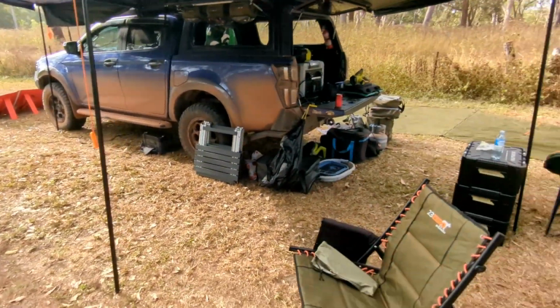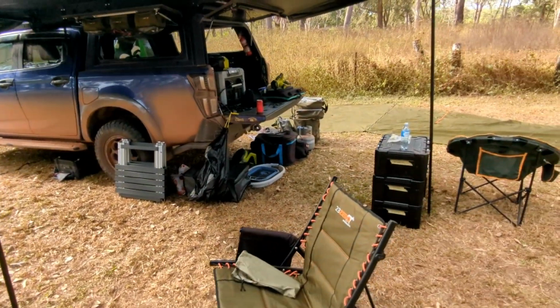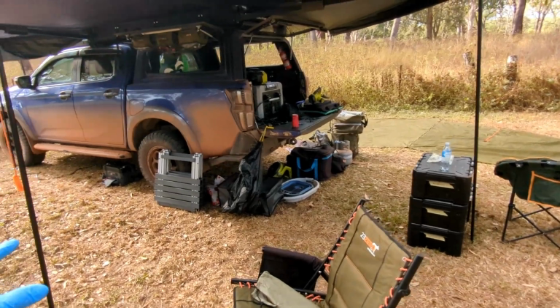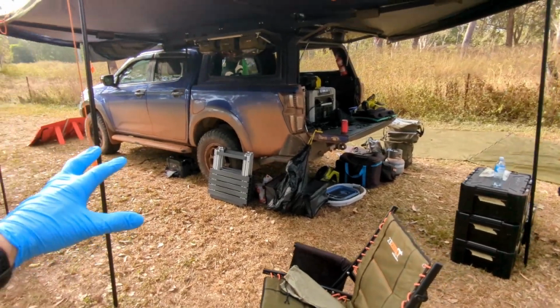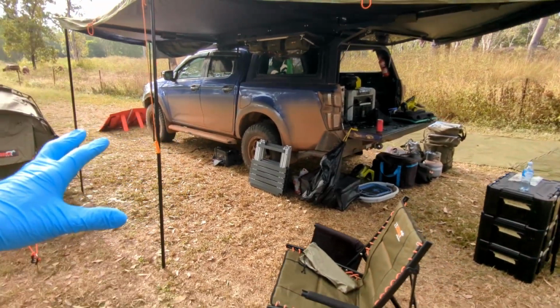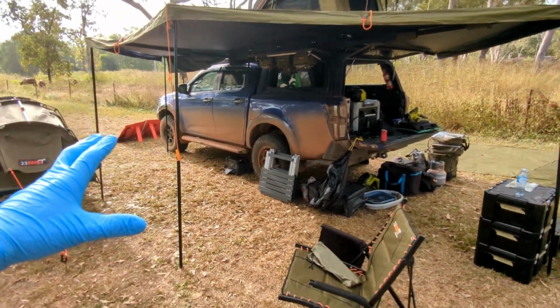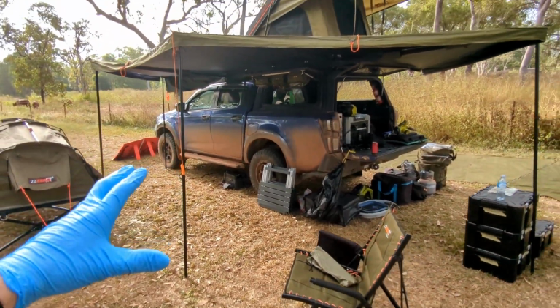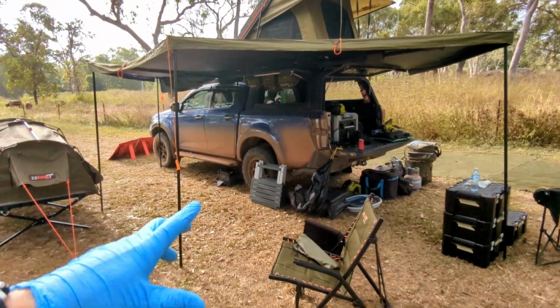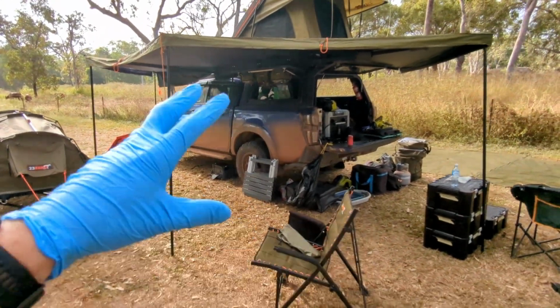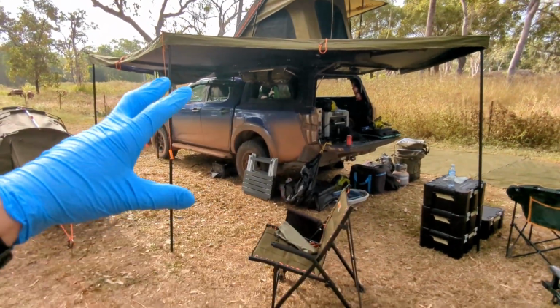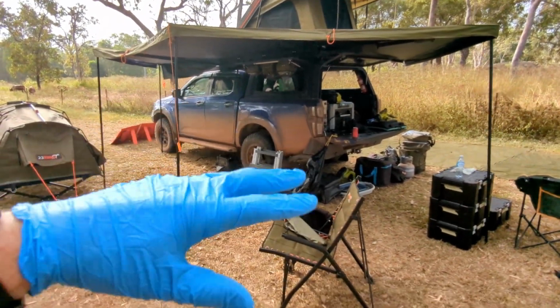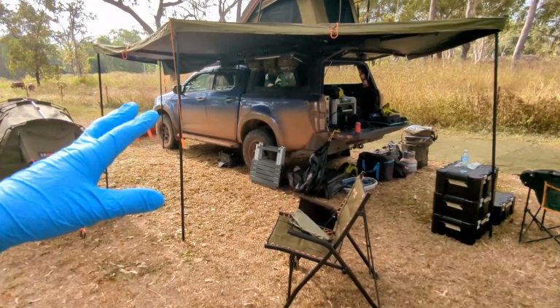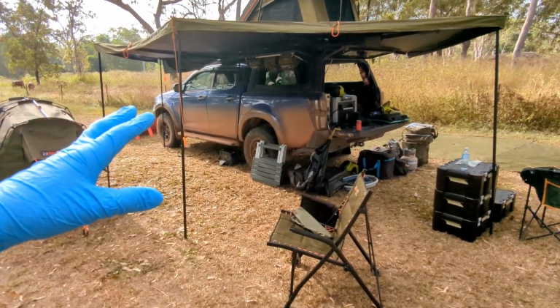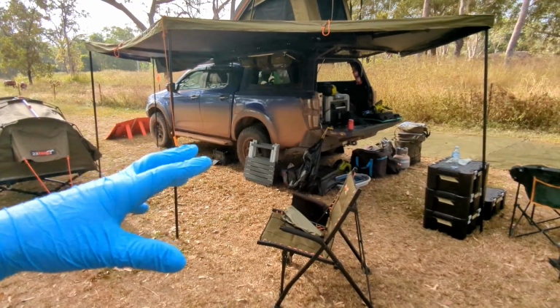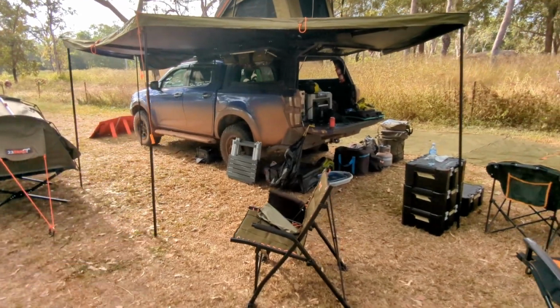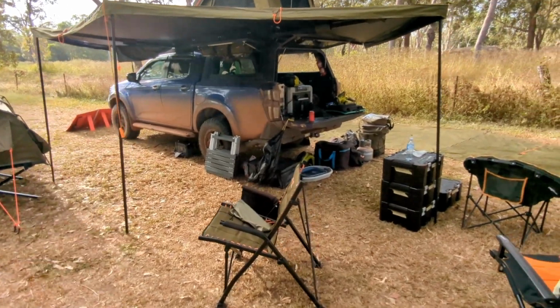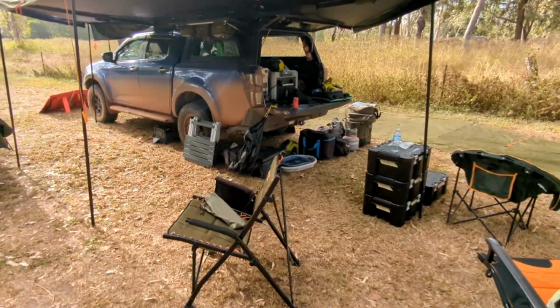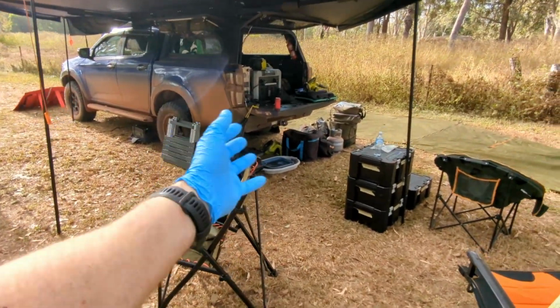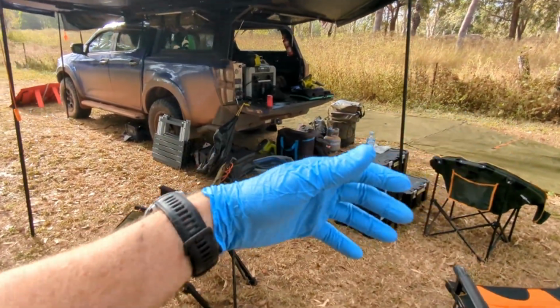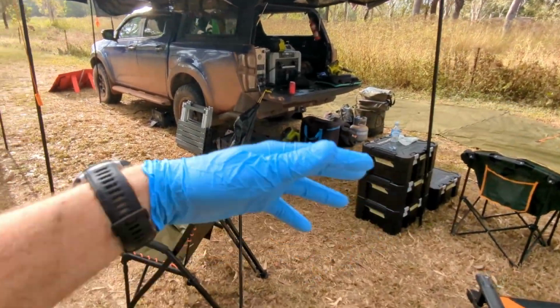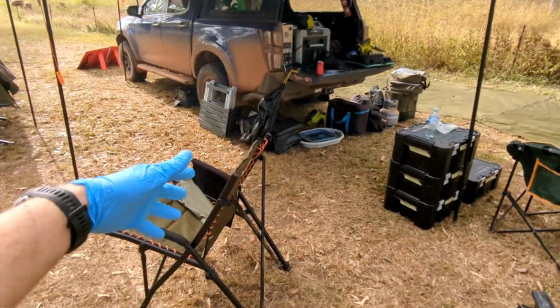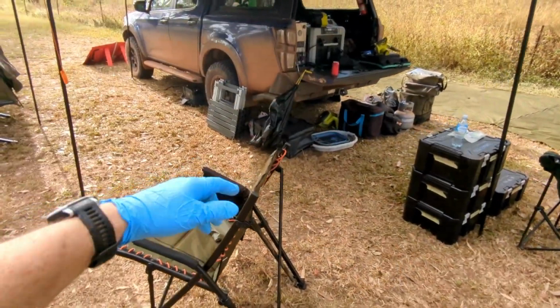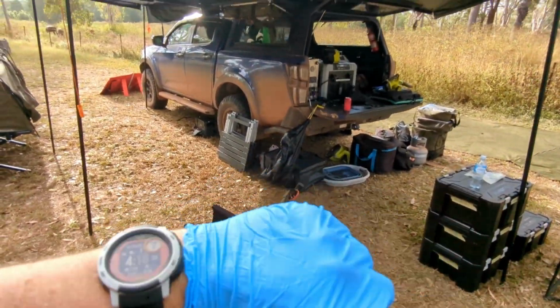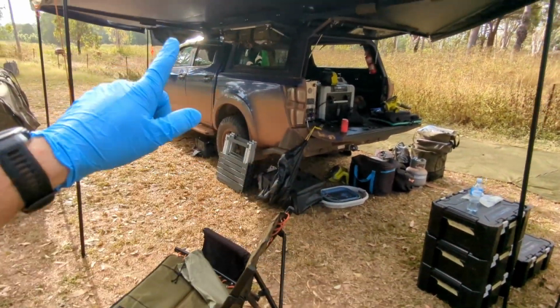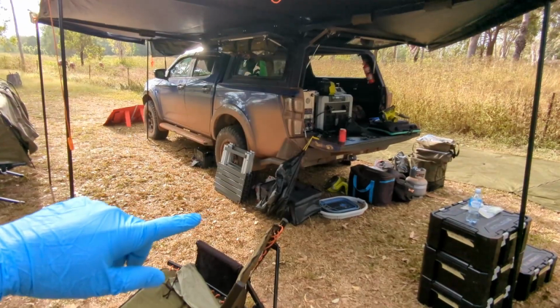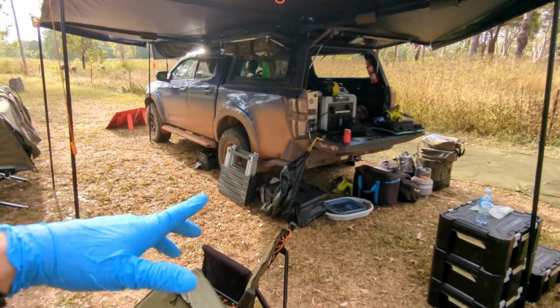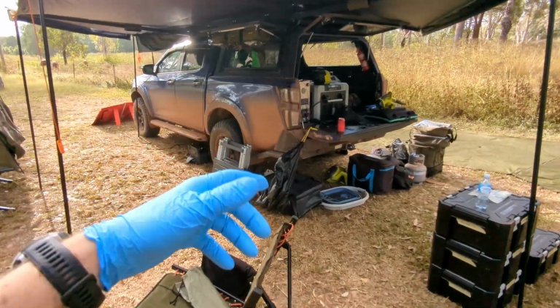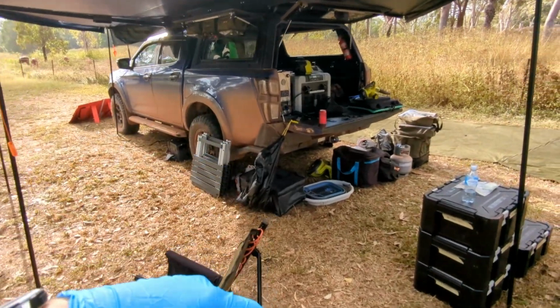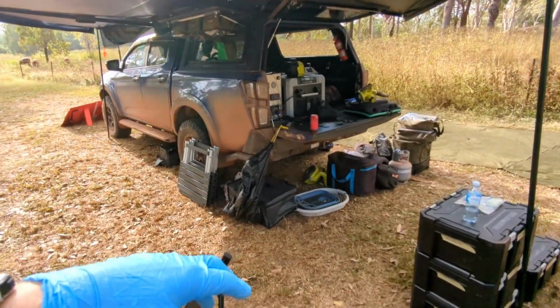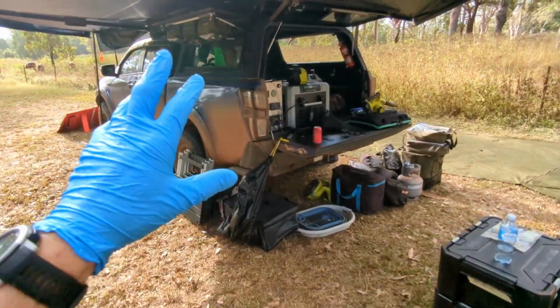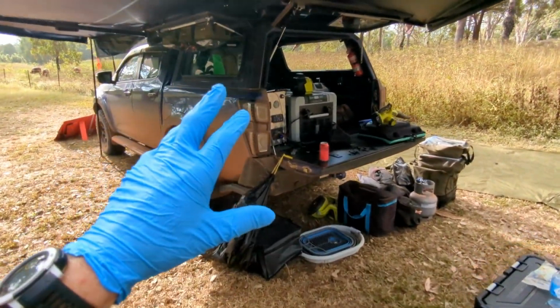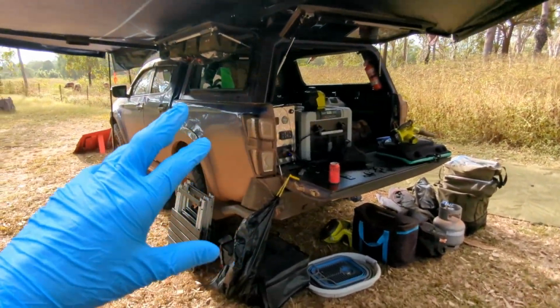That's kind of the setup really — pretty cool, not too complicated. That was kind of my idea: I could just whip all the stuff out, throw a couple of chairs down, and we're pretty well good to go and good to relax.